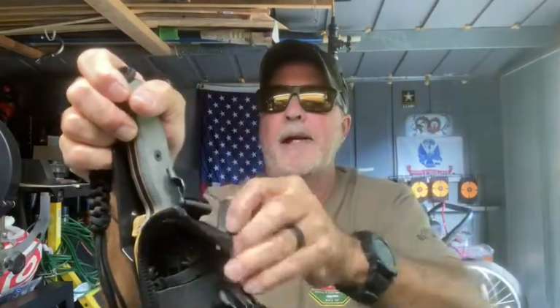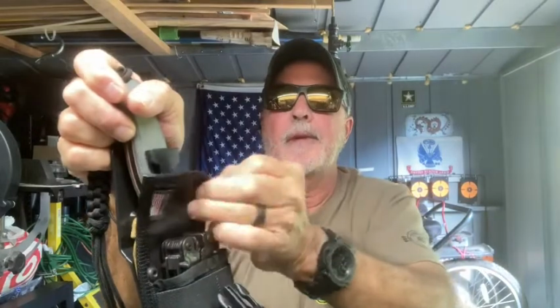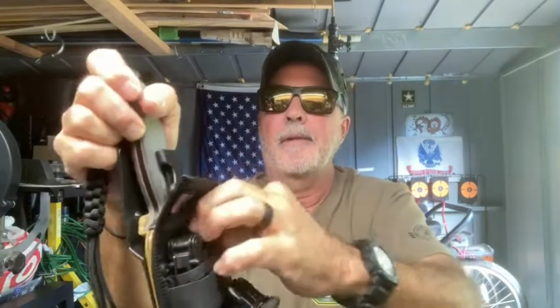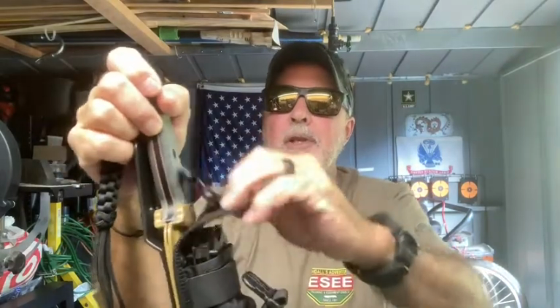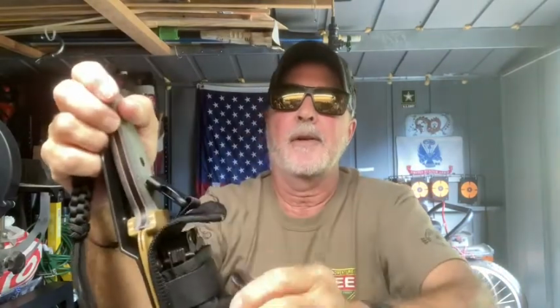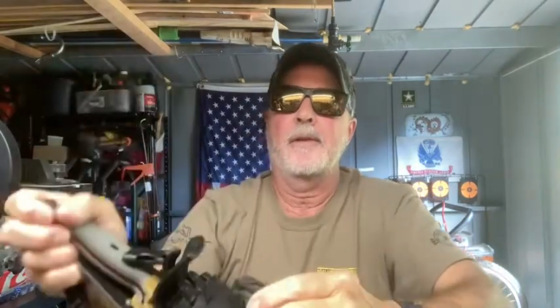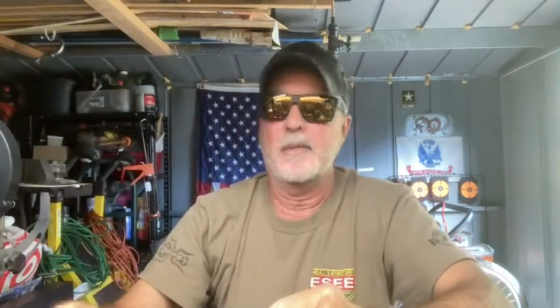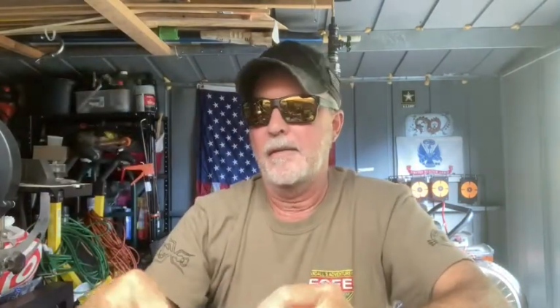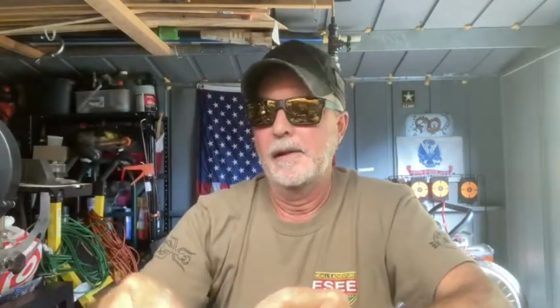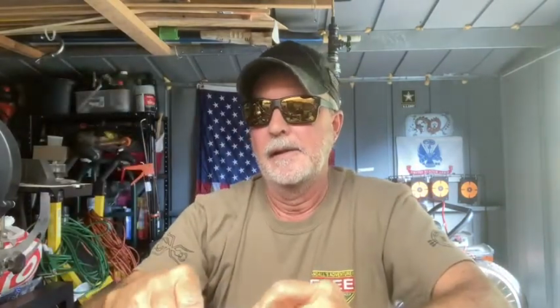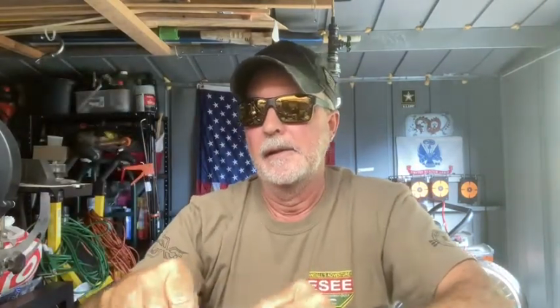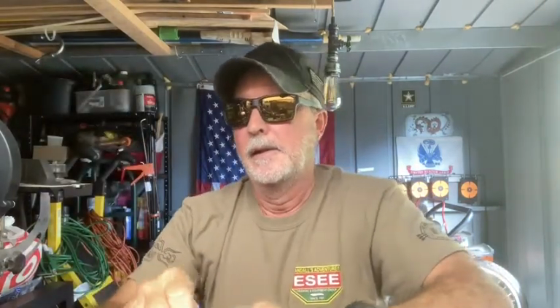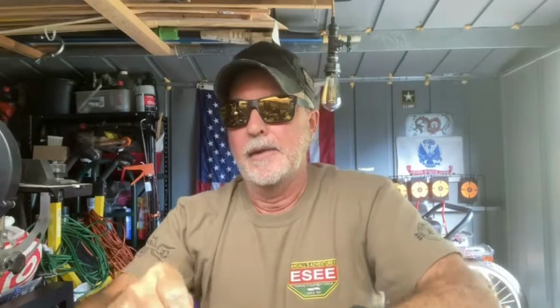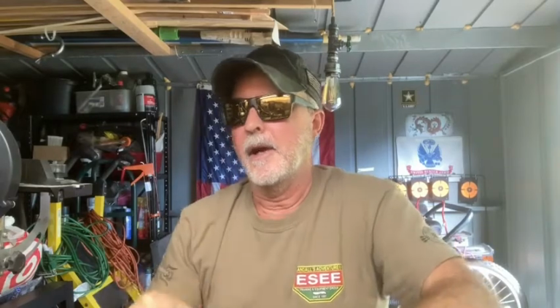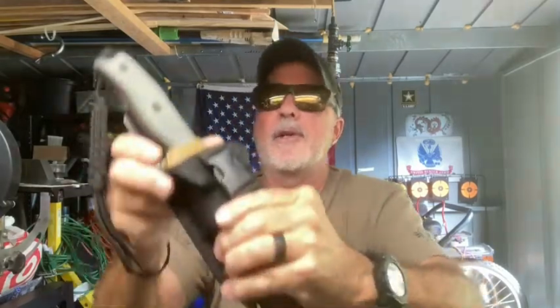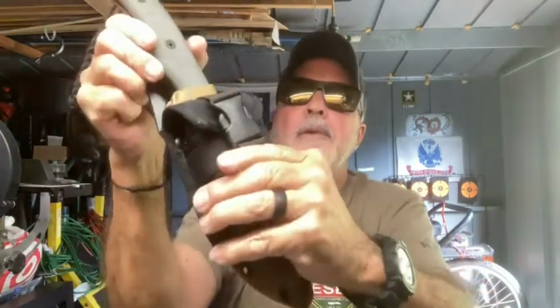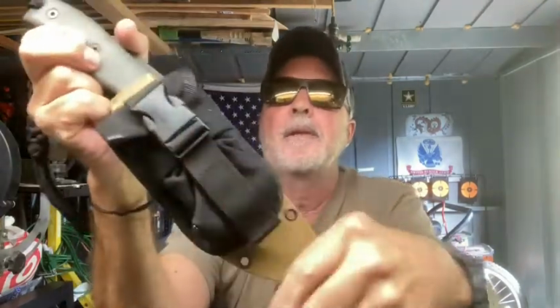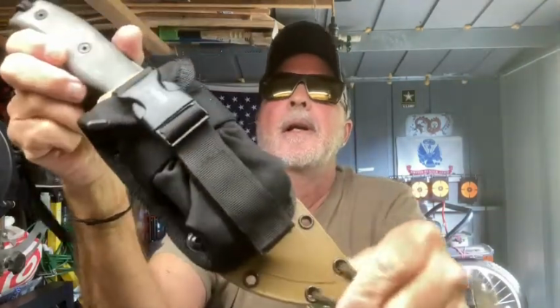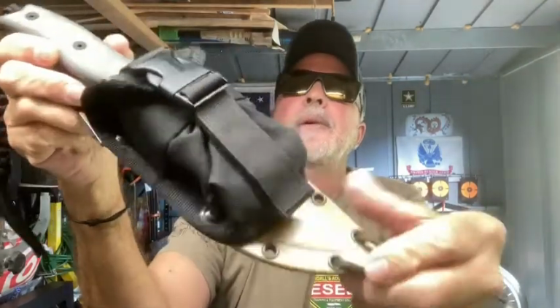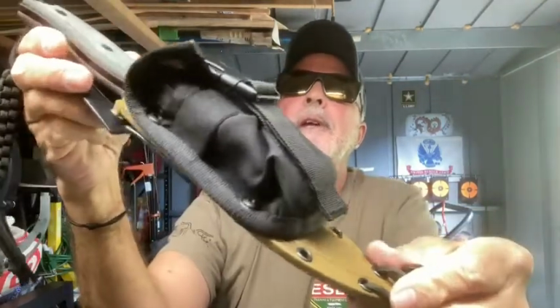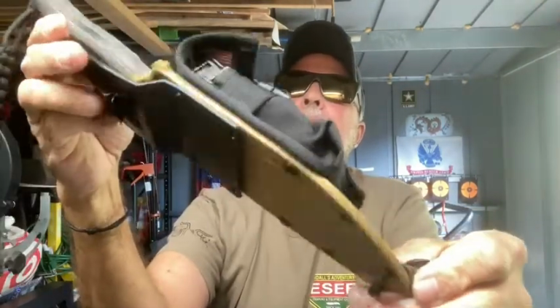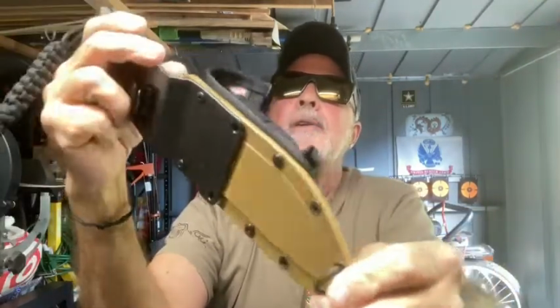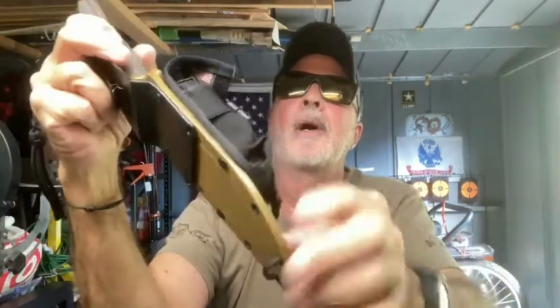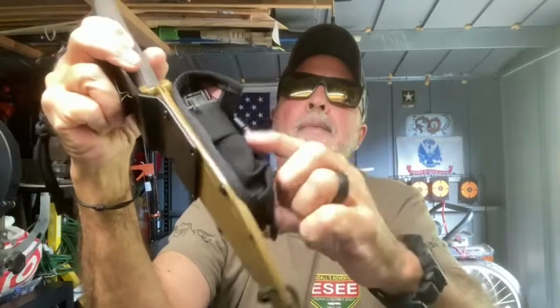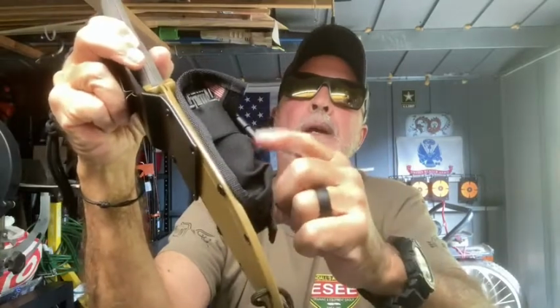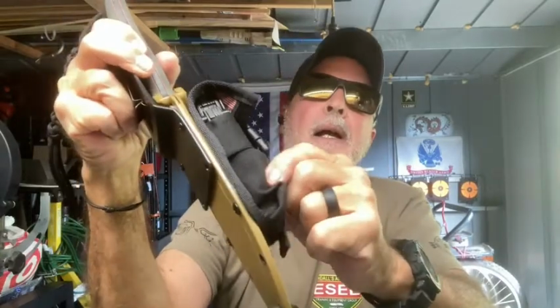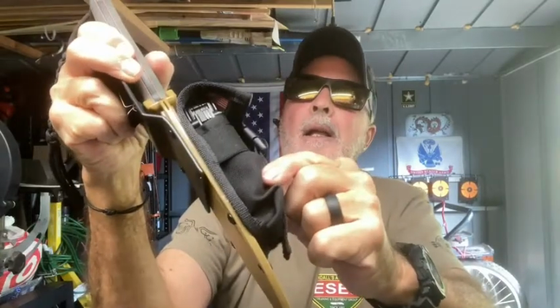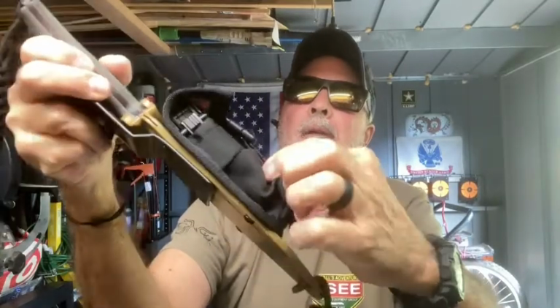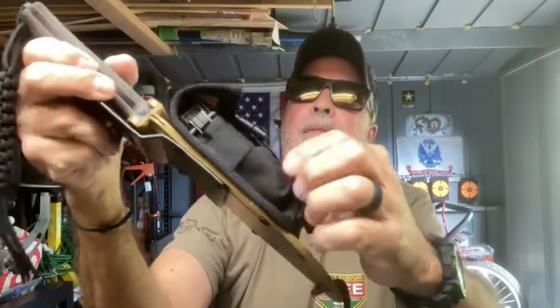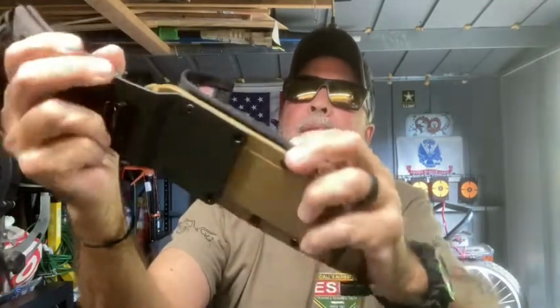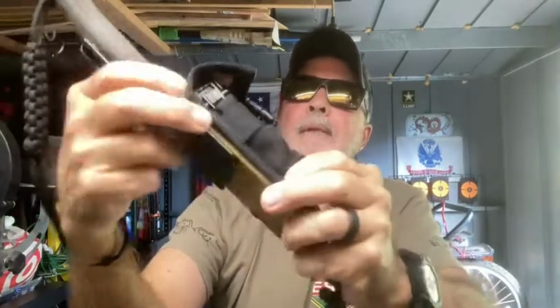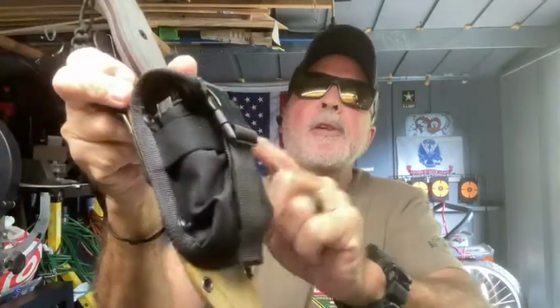With this multi-tool, I can also put a ferrorod in there — there's room for that if I want. I could put a striker in there too, or just use my knife. A lot of options.